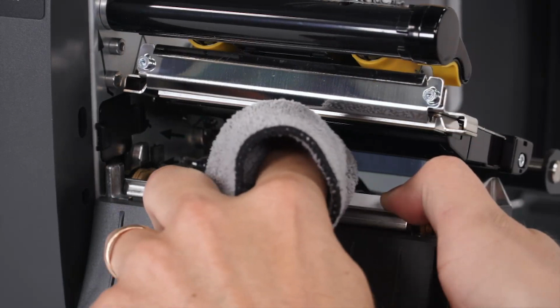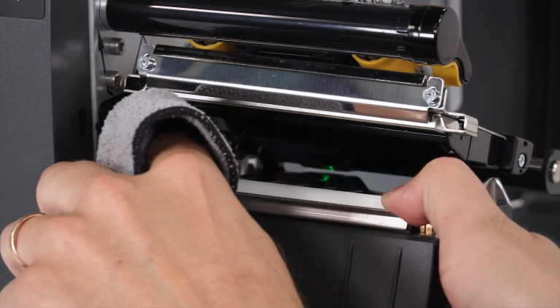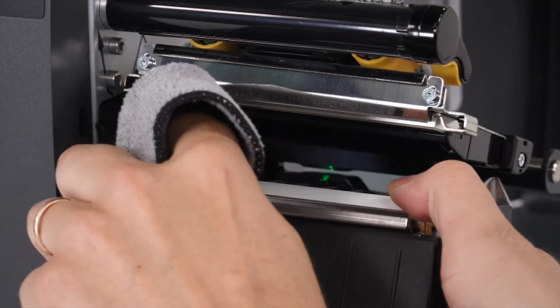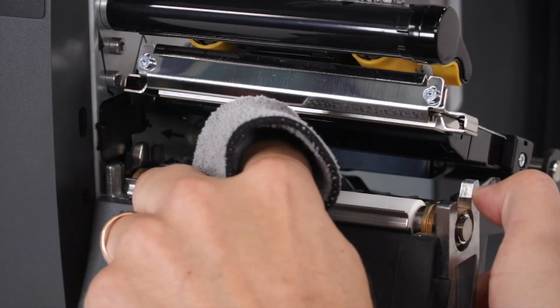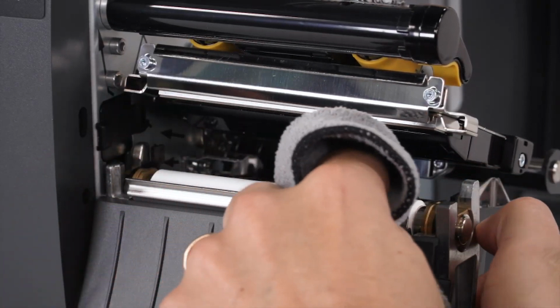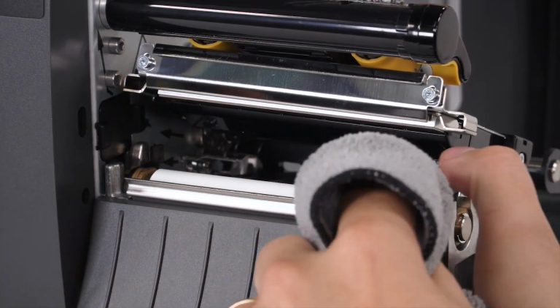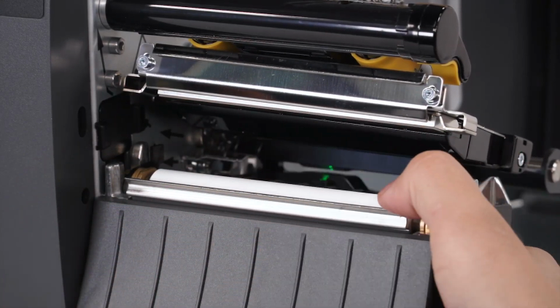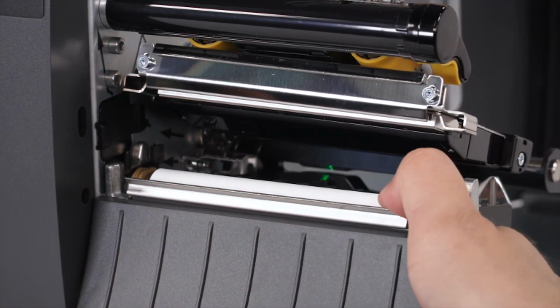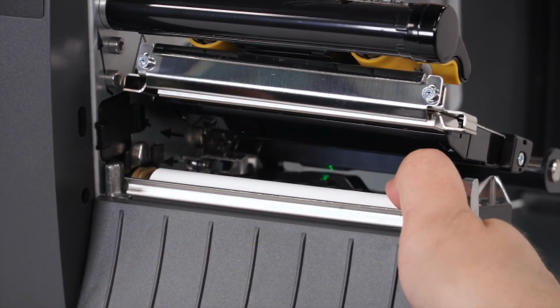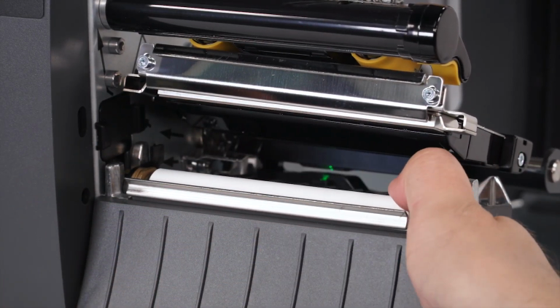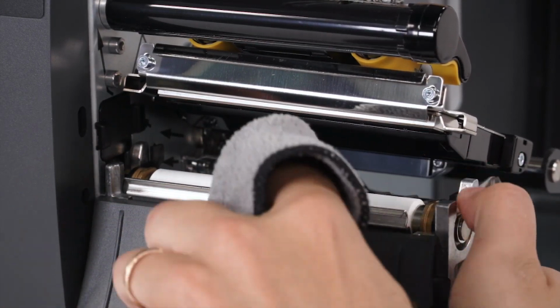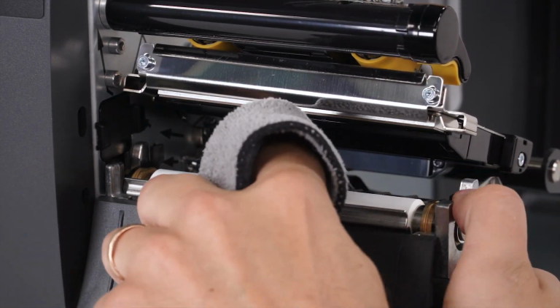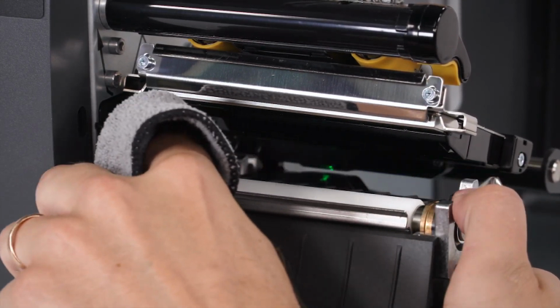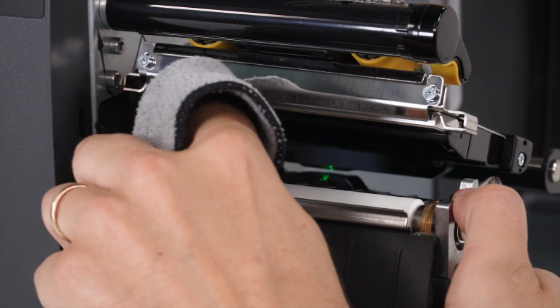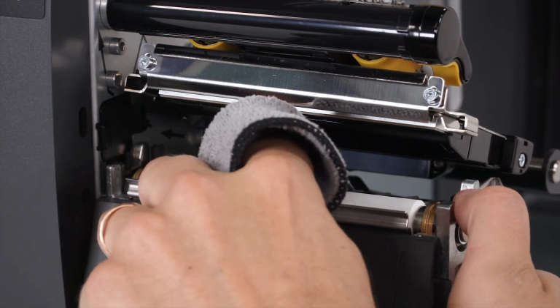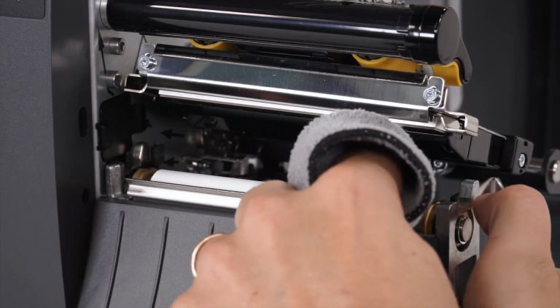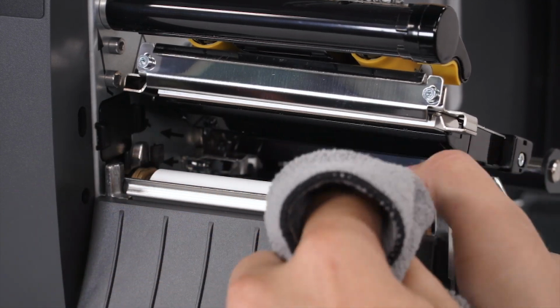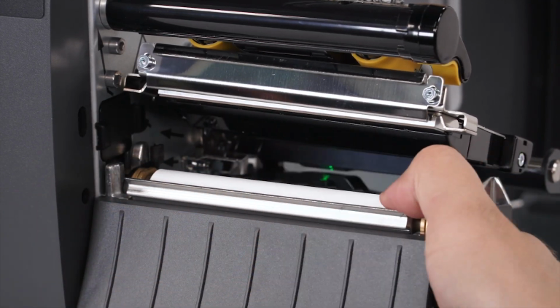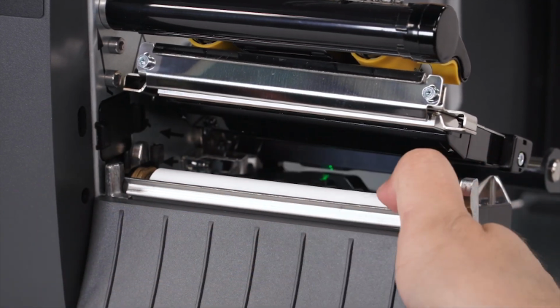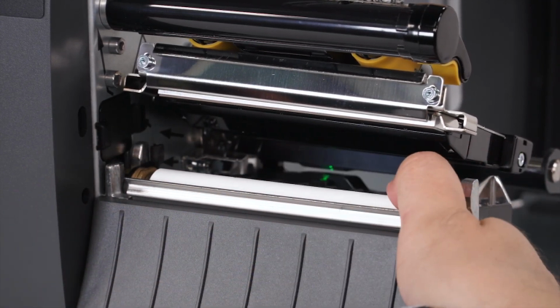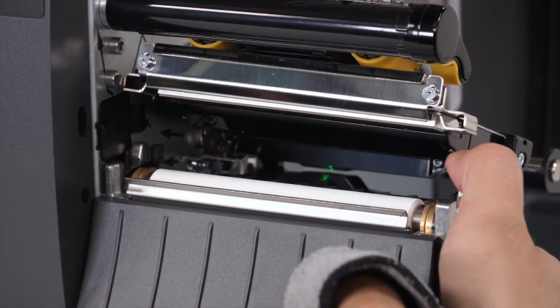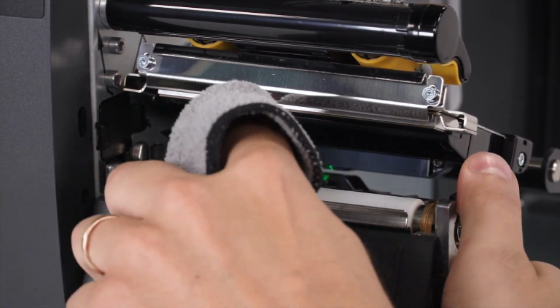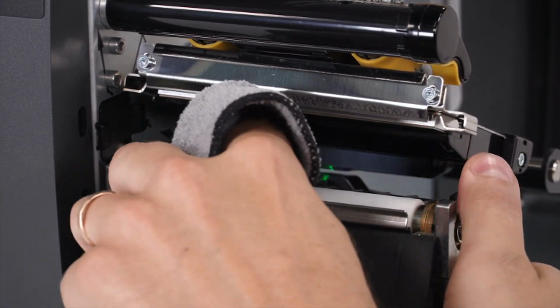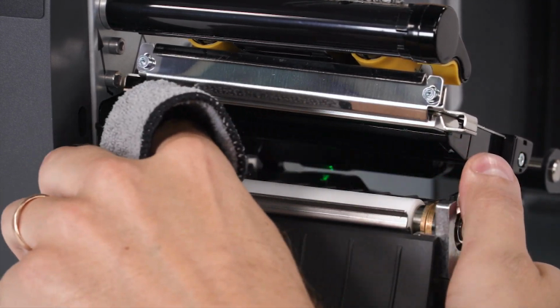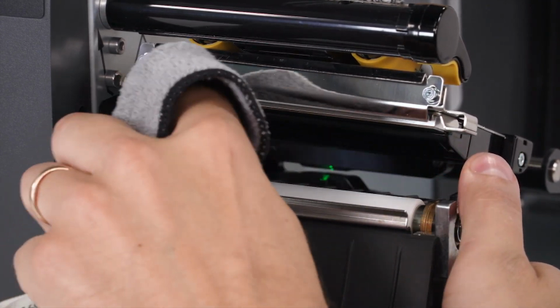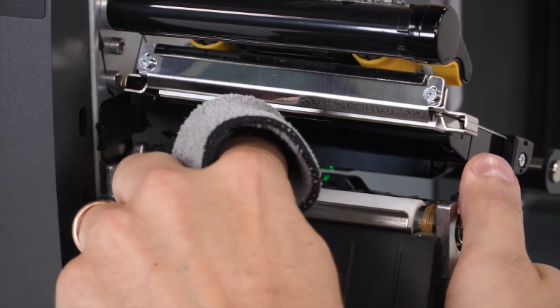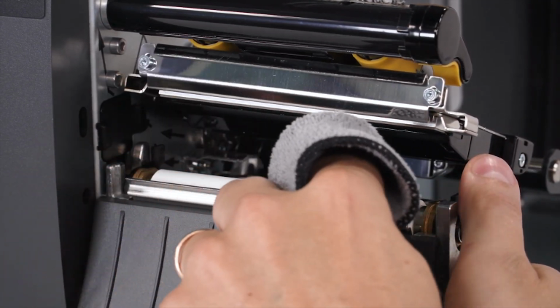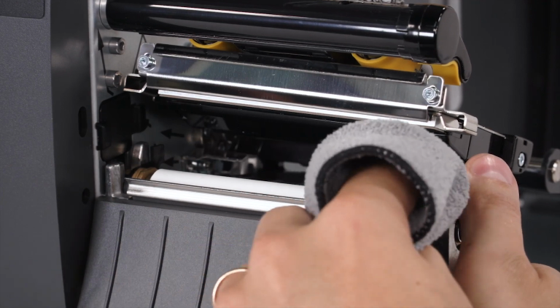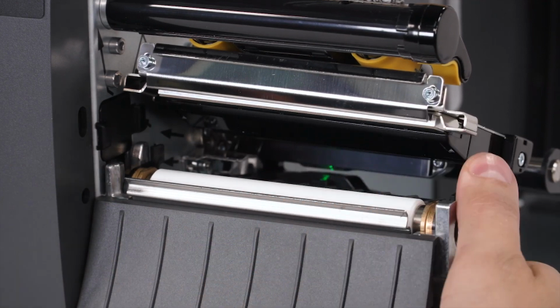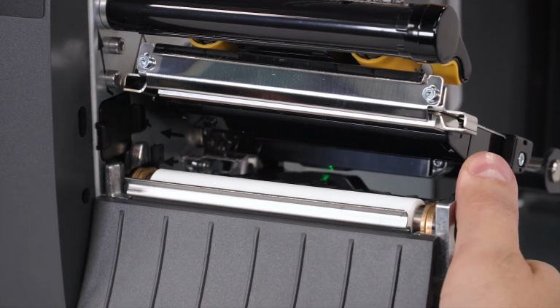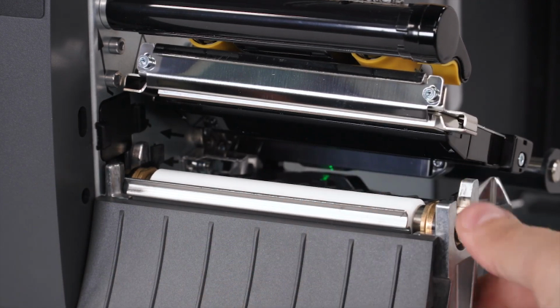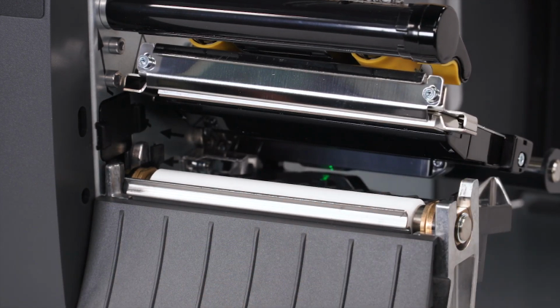To clean the platen roller, wipe with a swab or lint-free cloth moistened with a solution of 9 parts isopropyl alcohol and 1 part deionized water. Allow the solvent to evaporate.